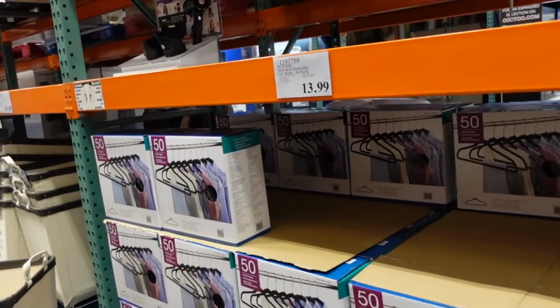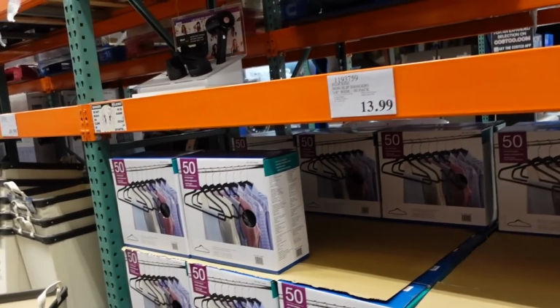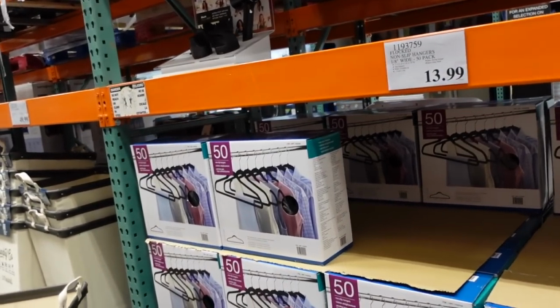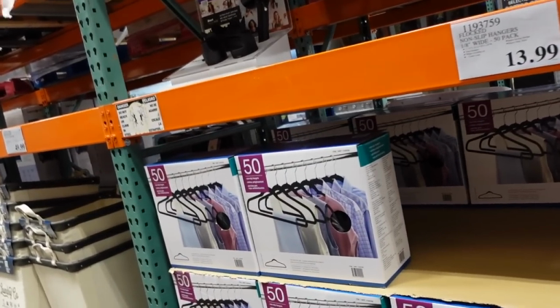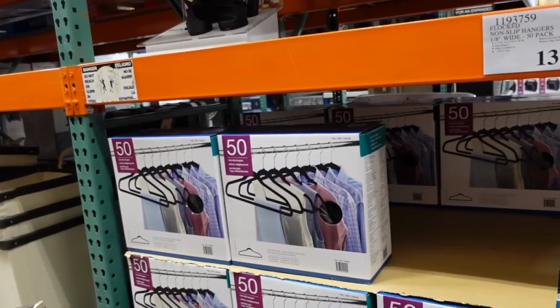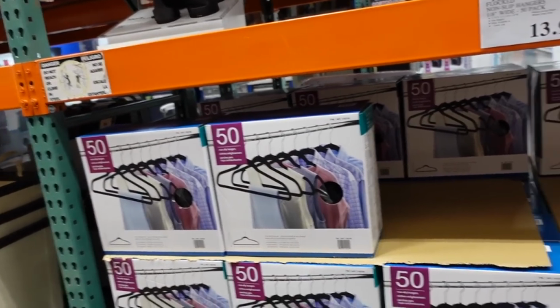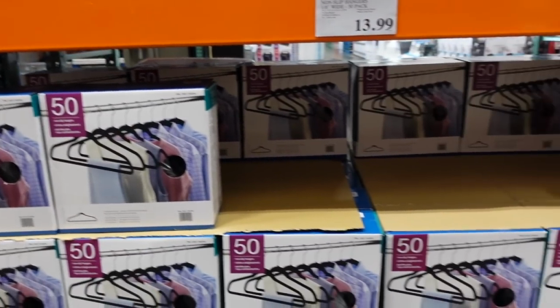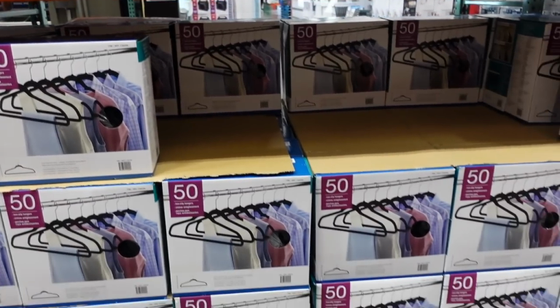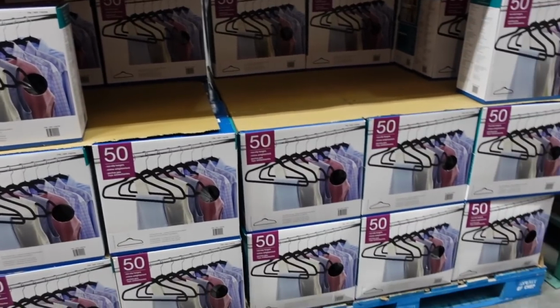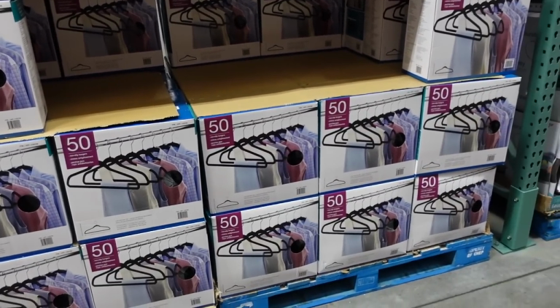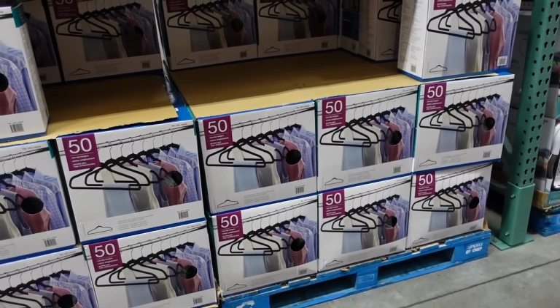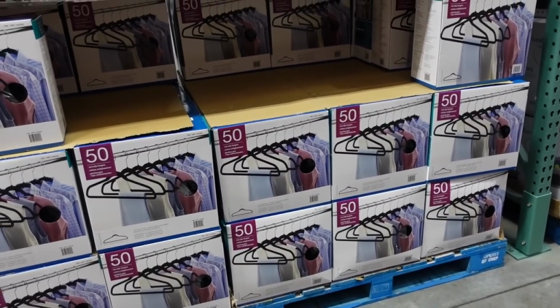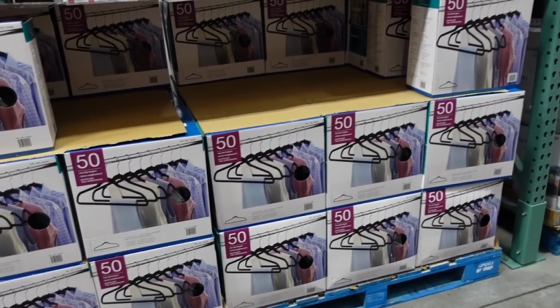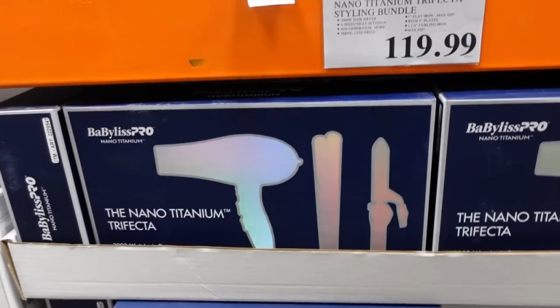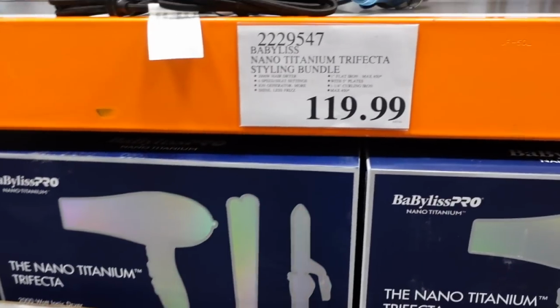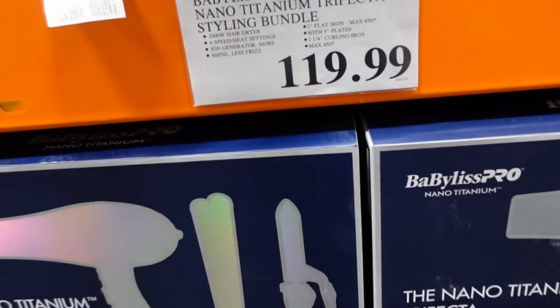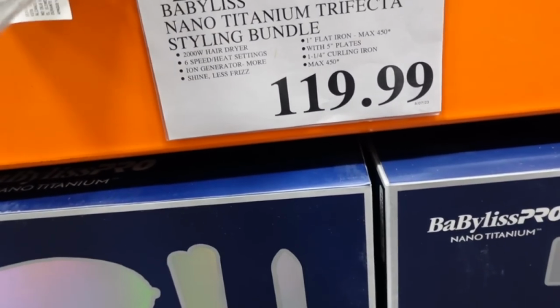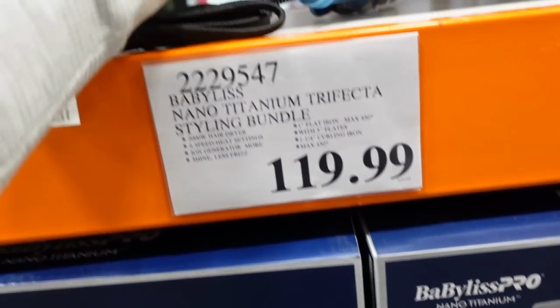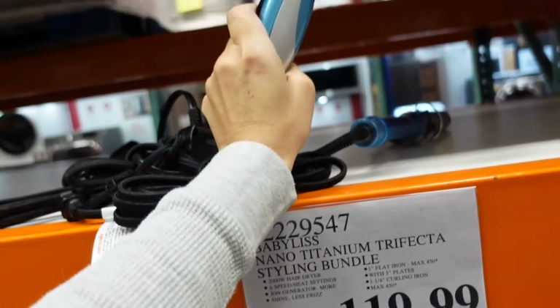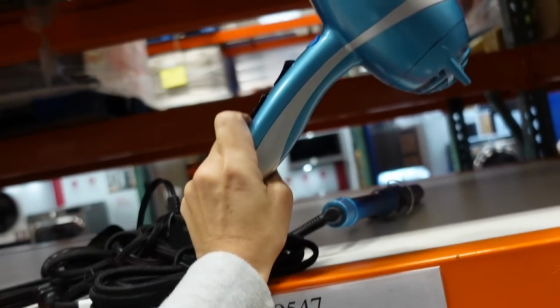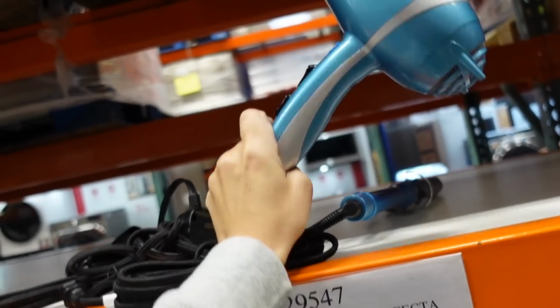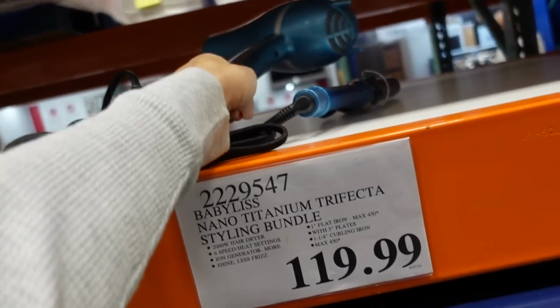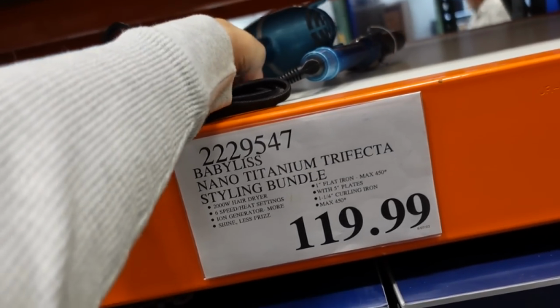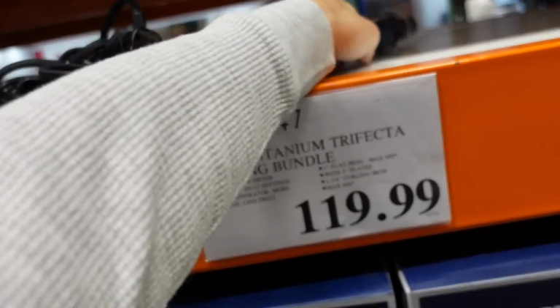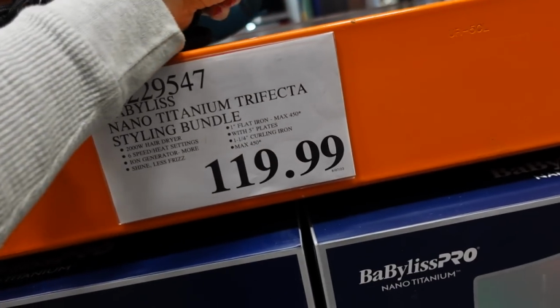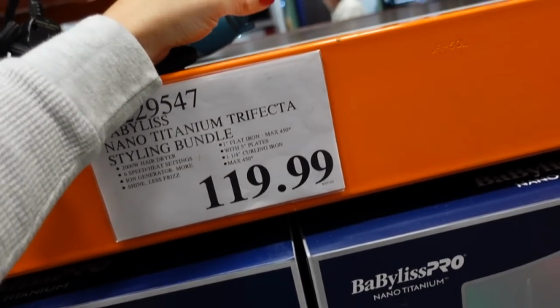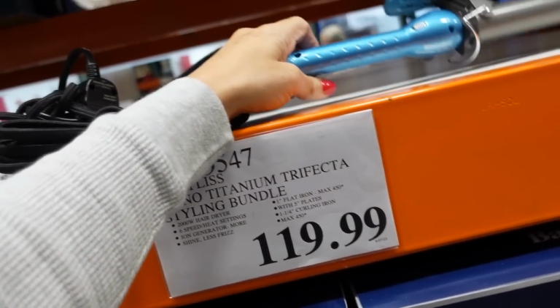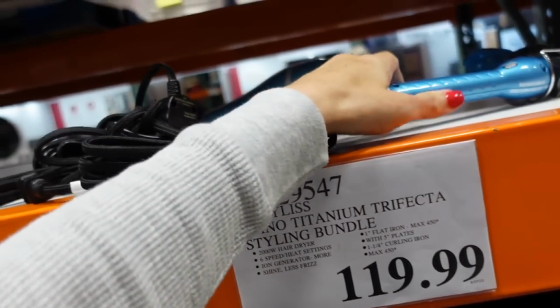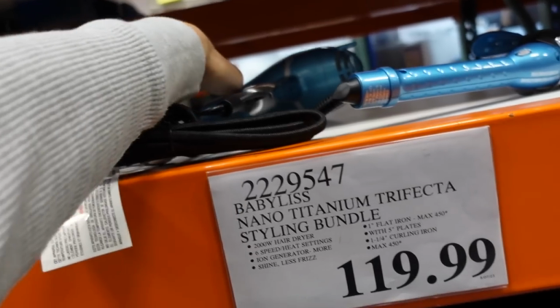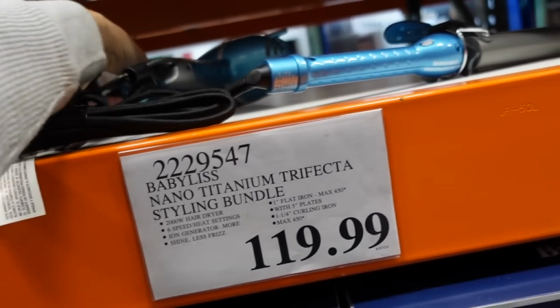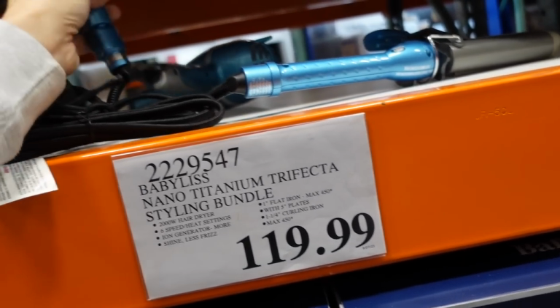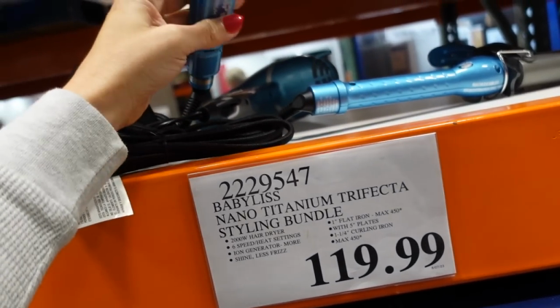Price-only collapsible laundry baskets for $9.99 in gray and blue. Also 50-pack of velvet hangers for $13.99 — only seeing black. Baby less upset set with a blow dryer, curling iron, and straightener for $119.